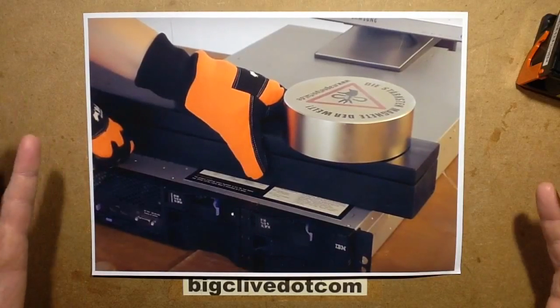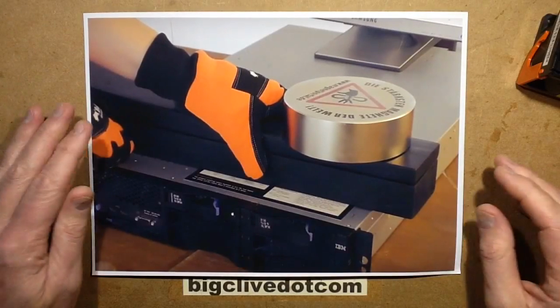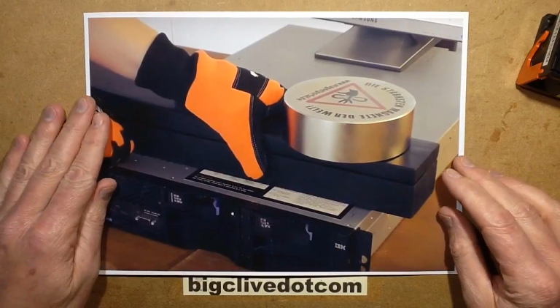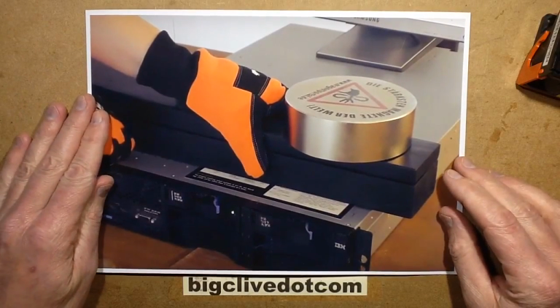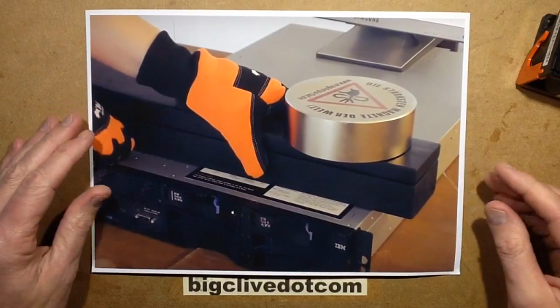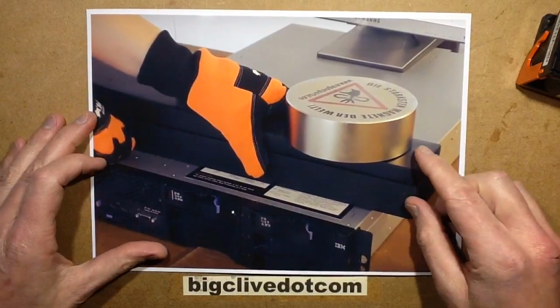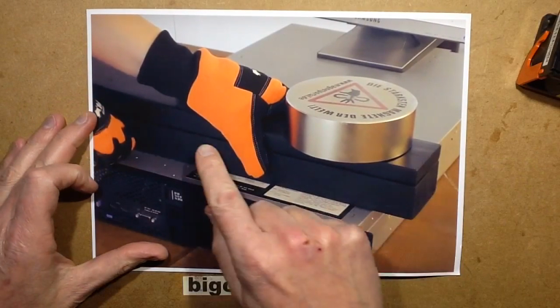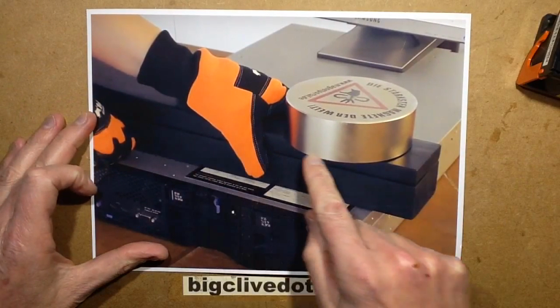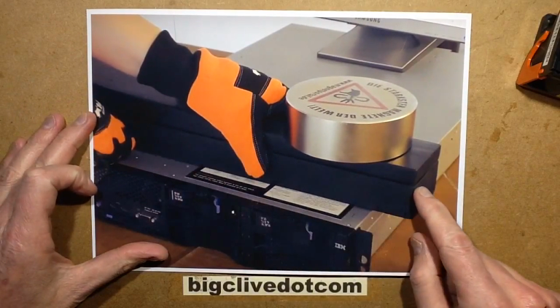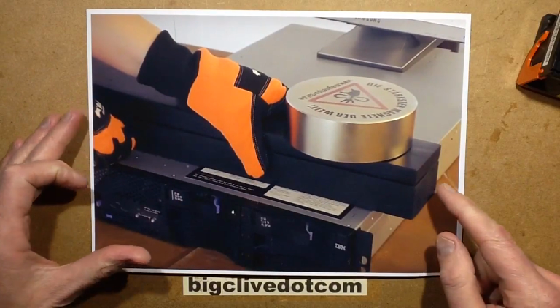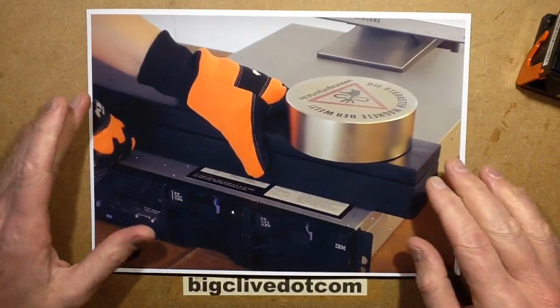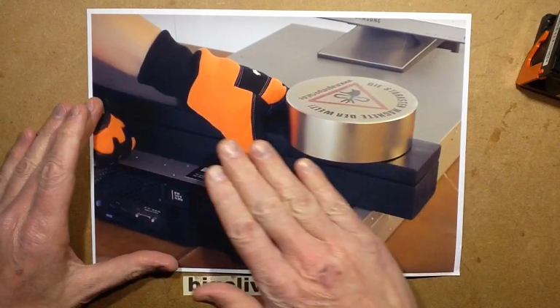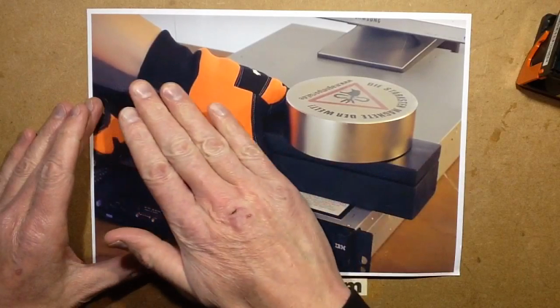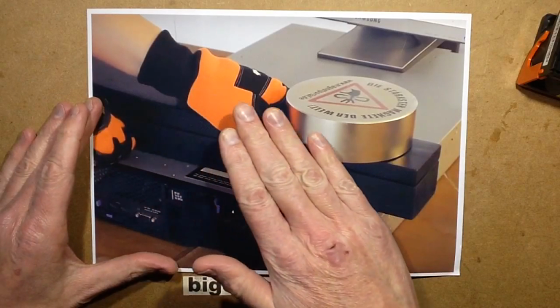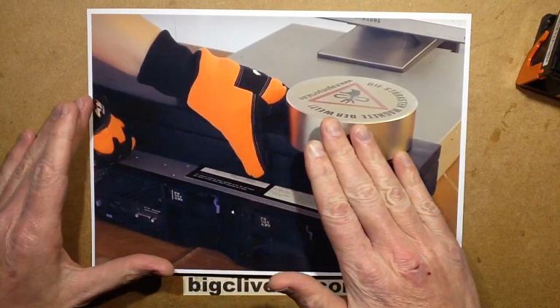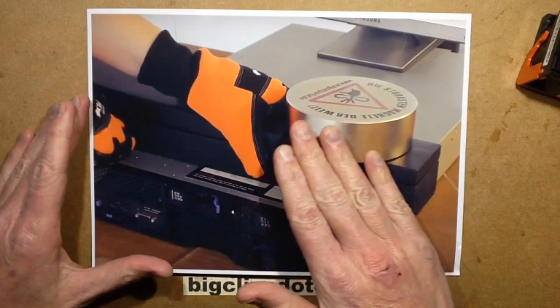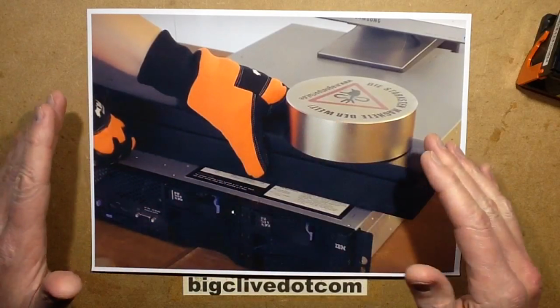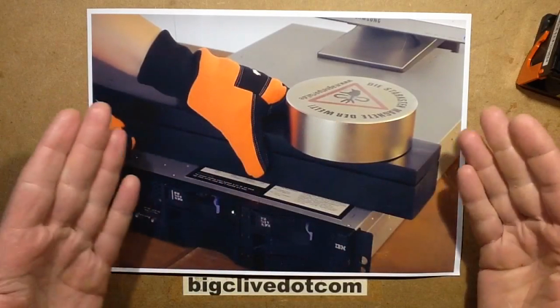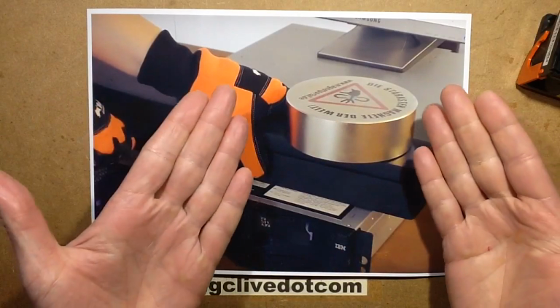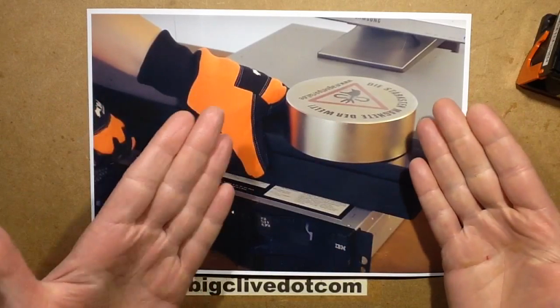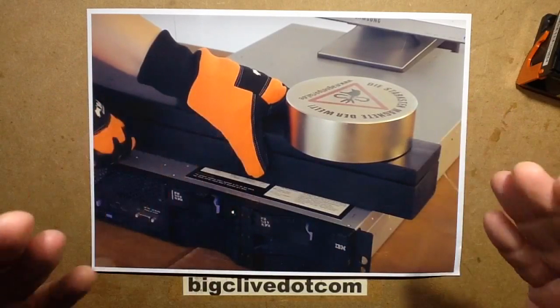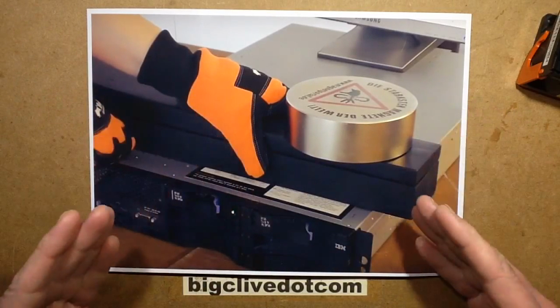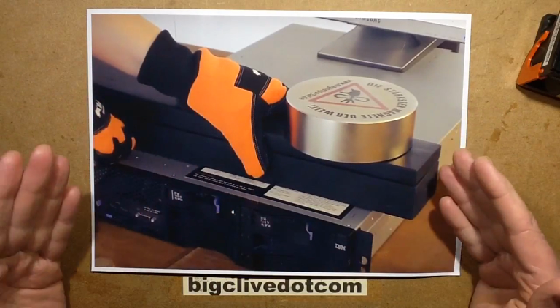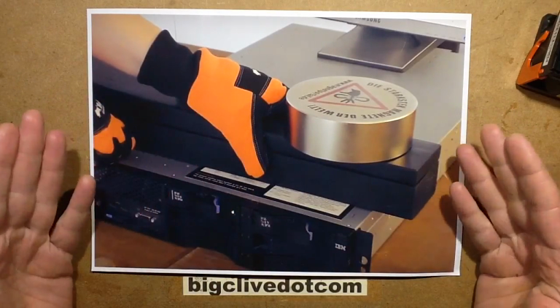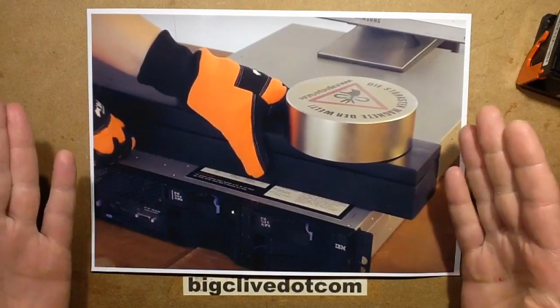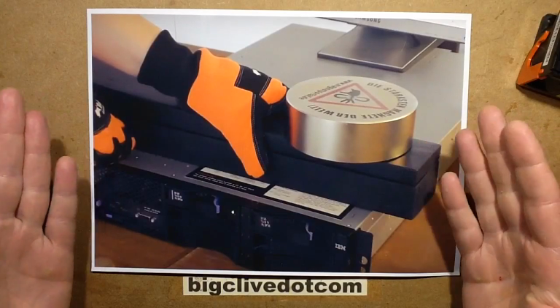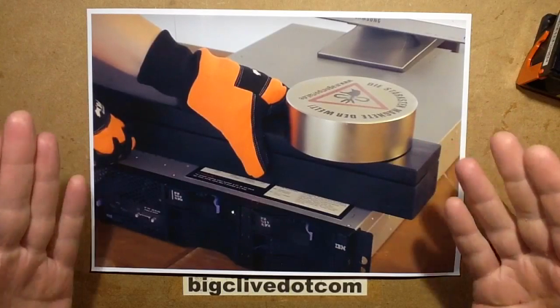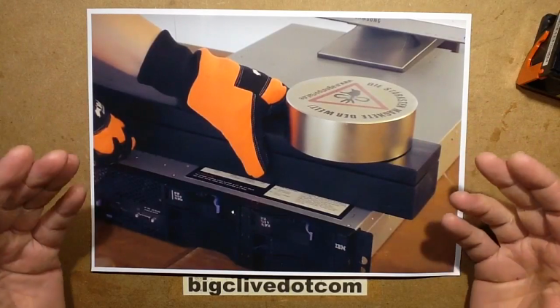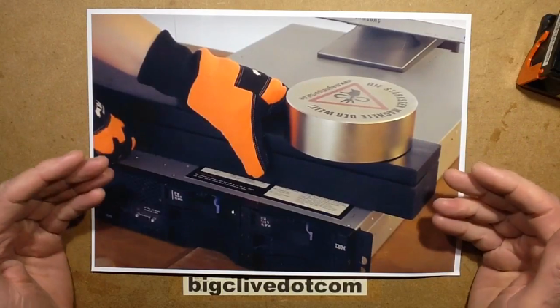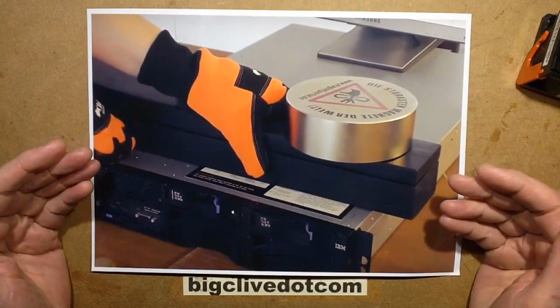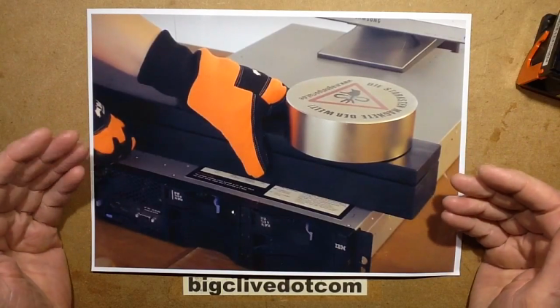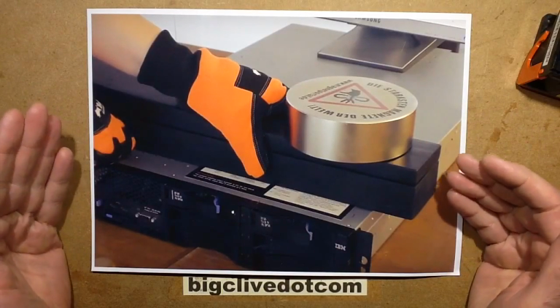The reason for this packer was so they could actually slide the magnet down and bring it closer in a controlled manner, because if that magnet made contact with the server case it would probably be very, very difficult to get back off.